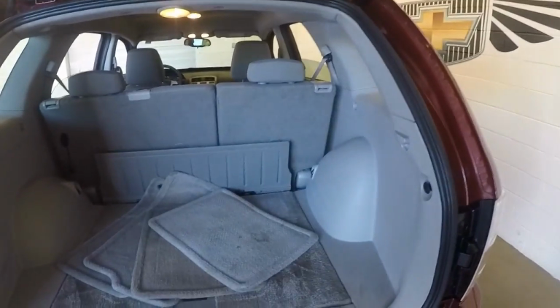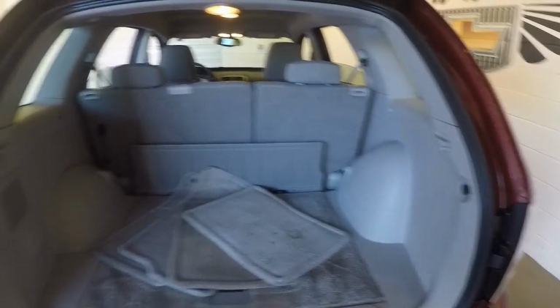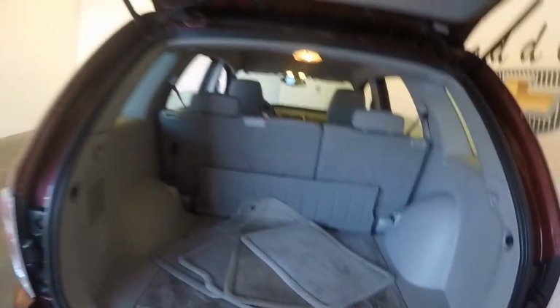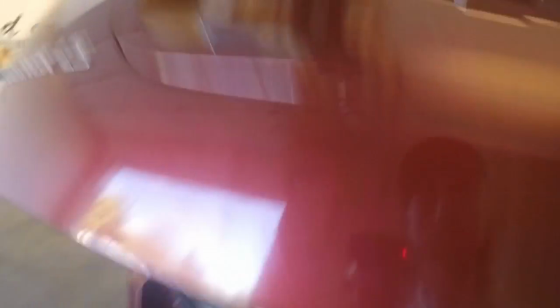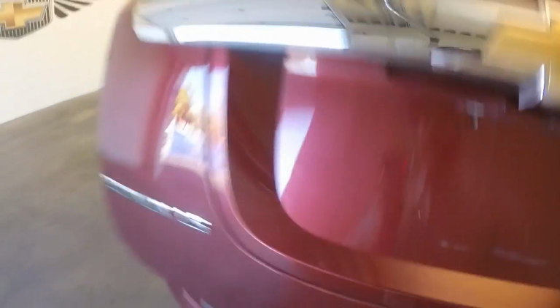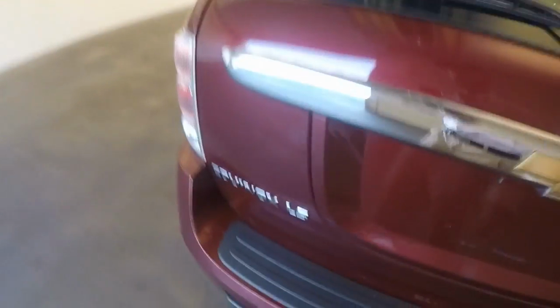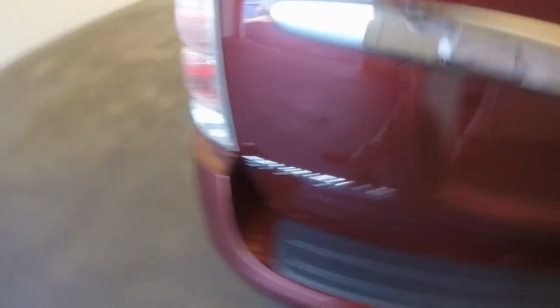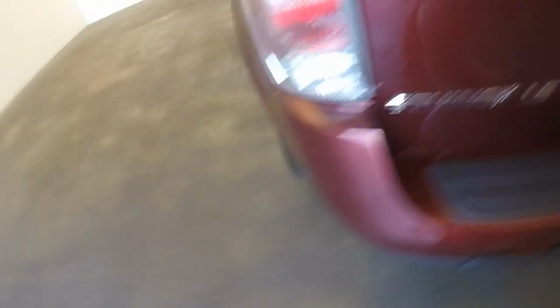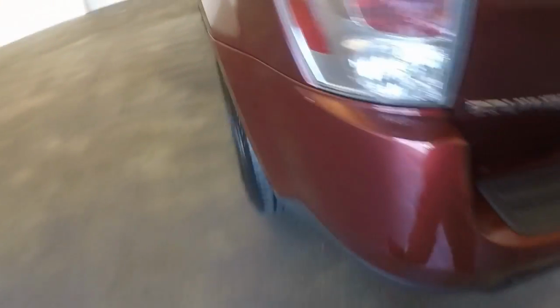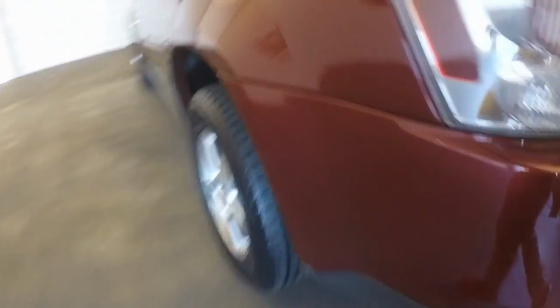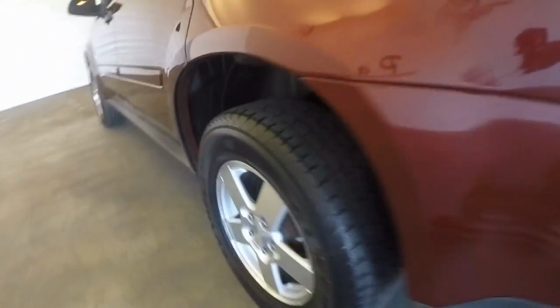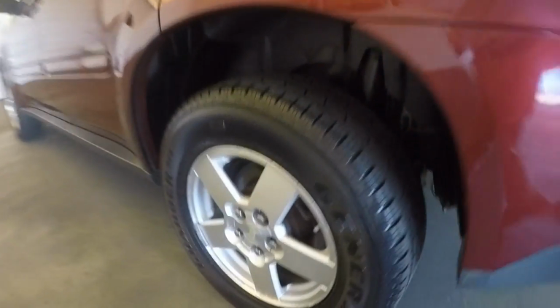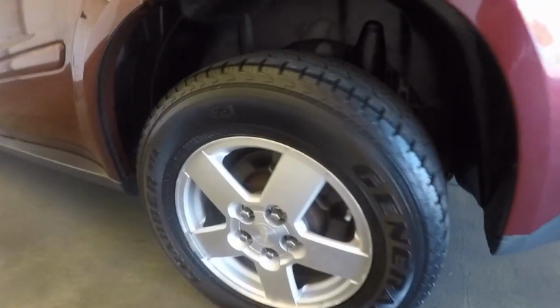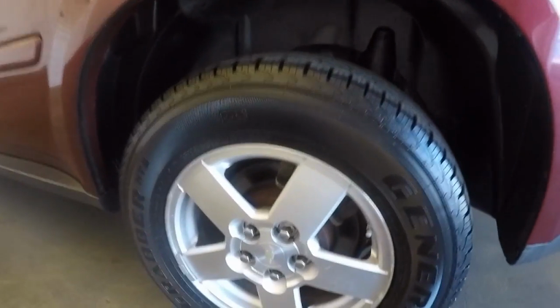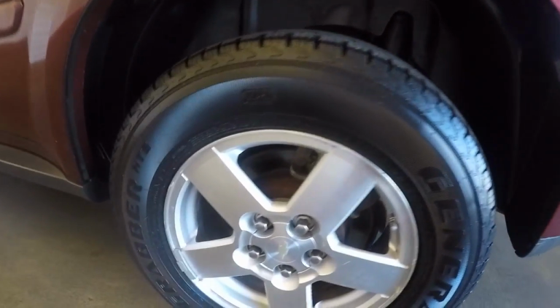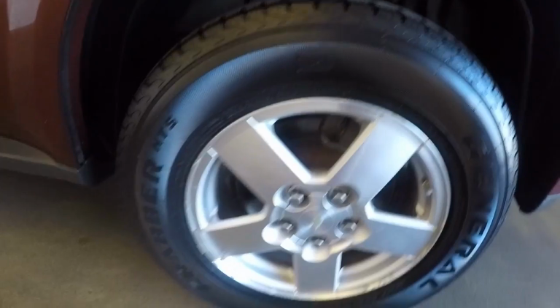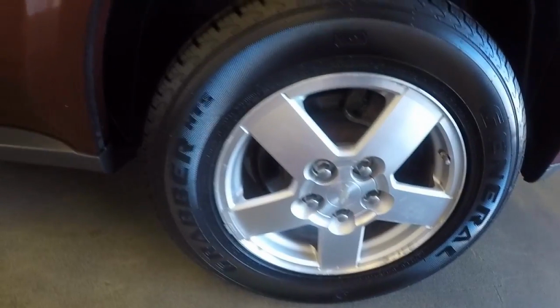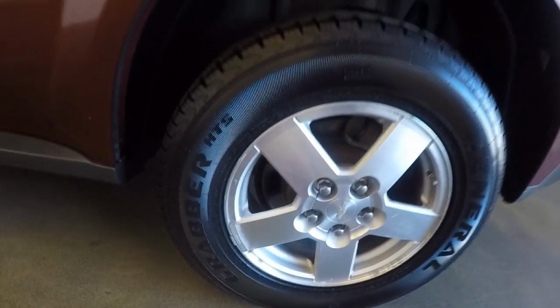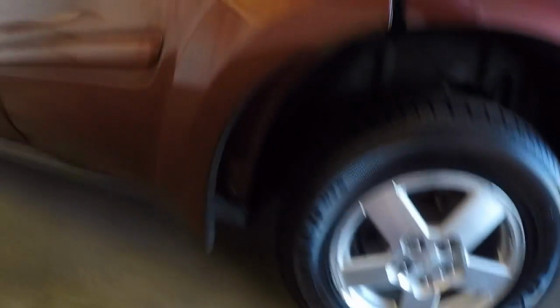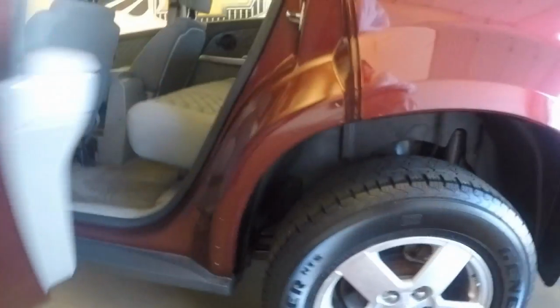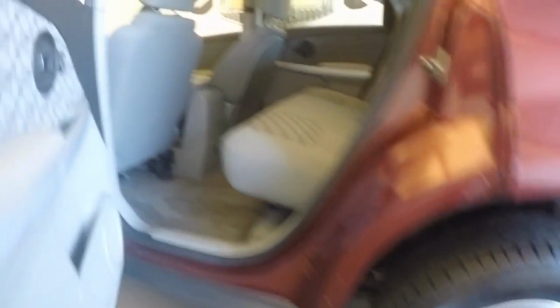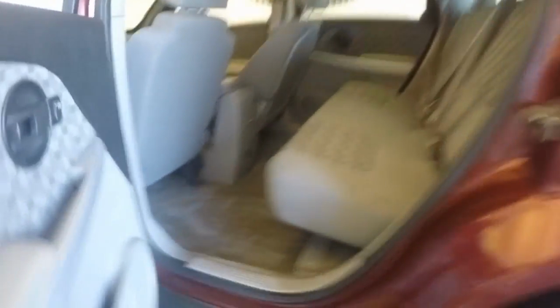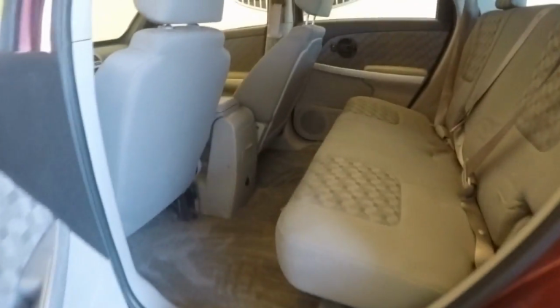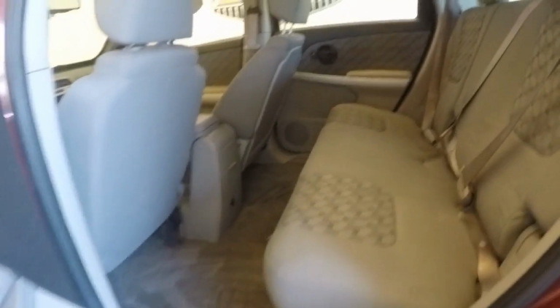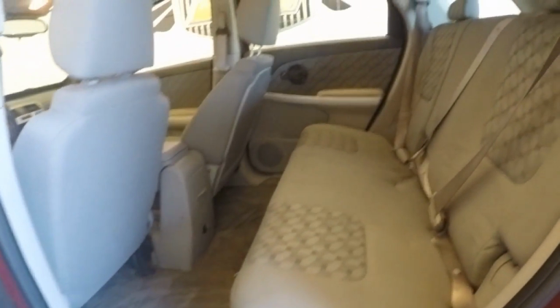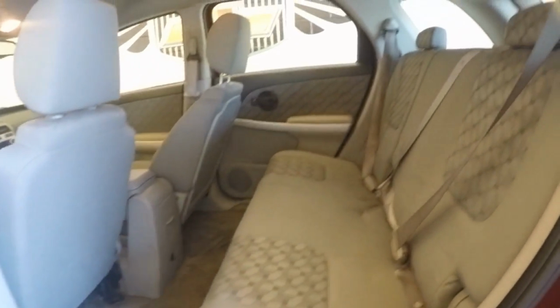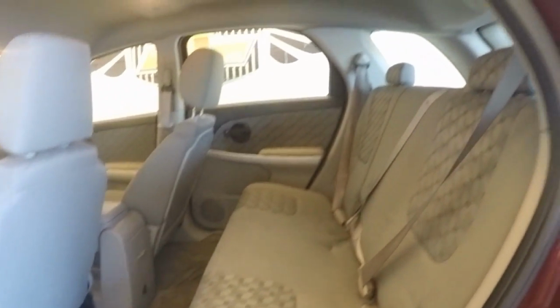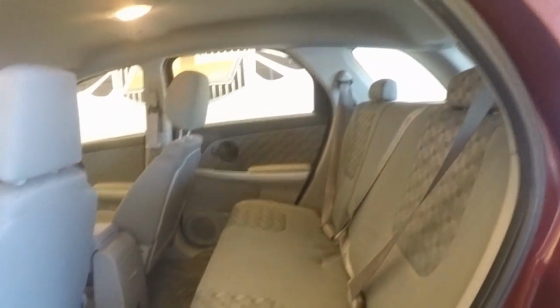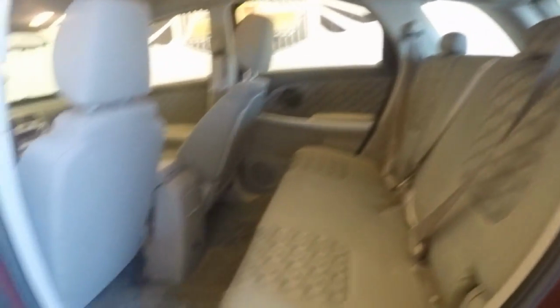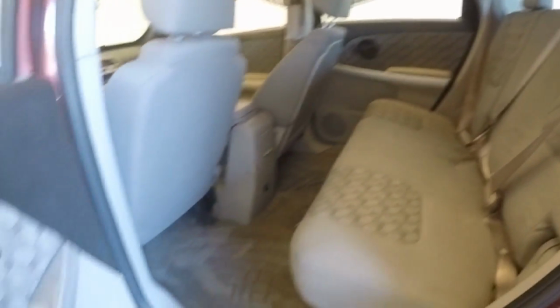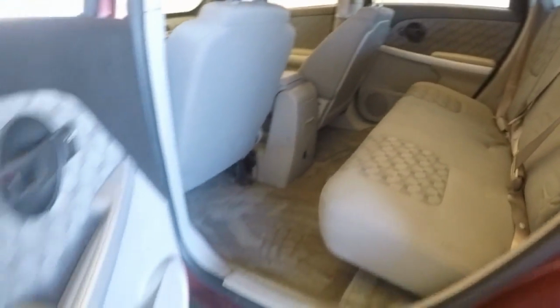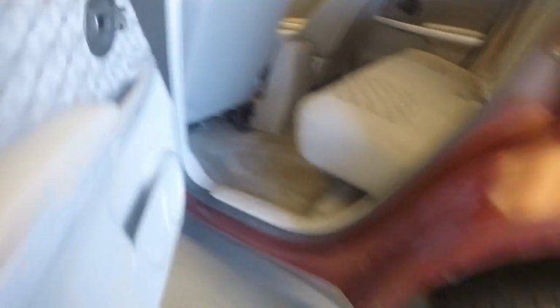Plenty of space. Nice alloy wheels. Good interior — nice and spacious.